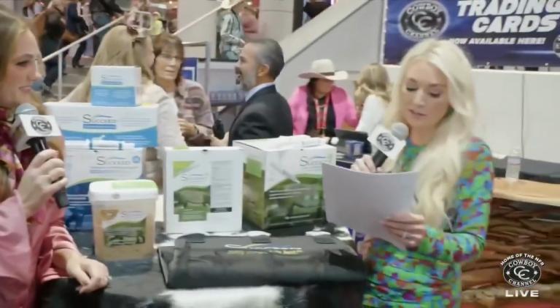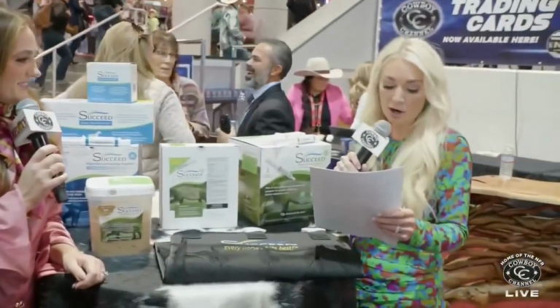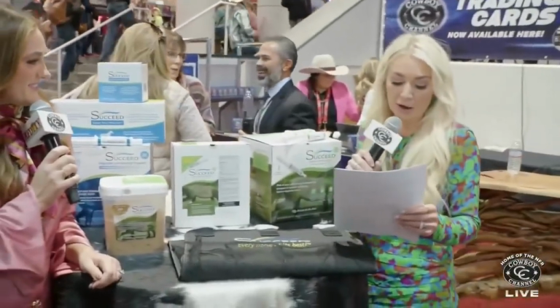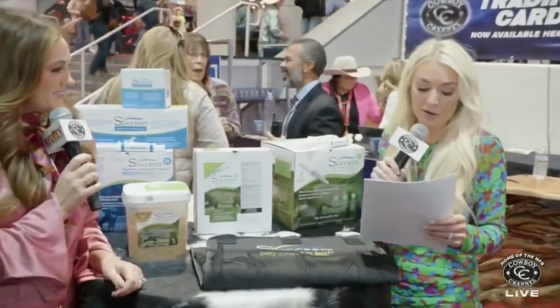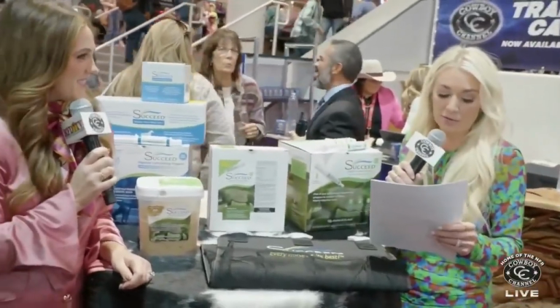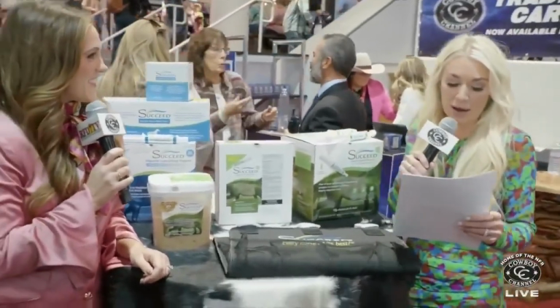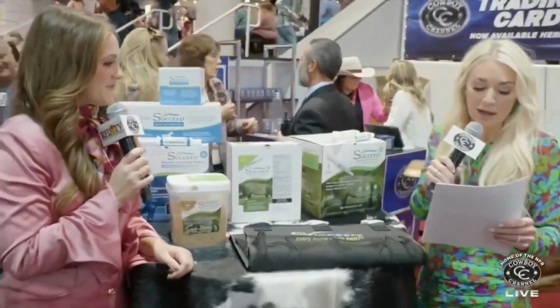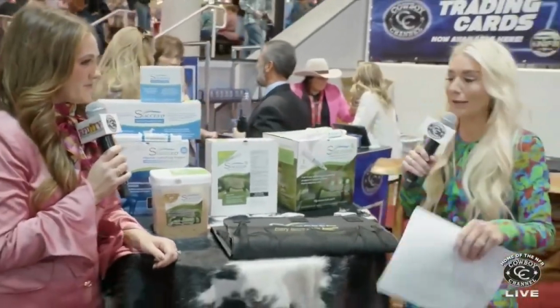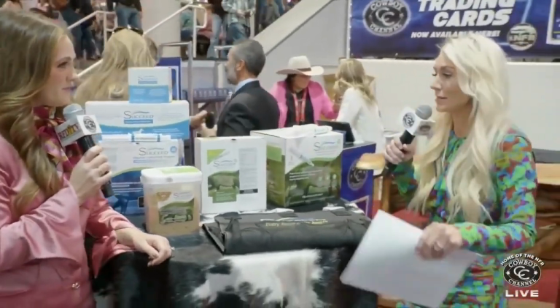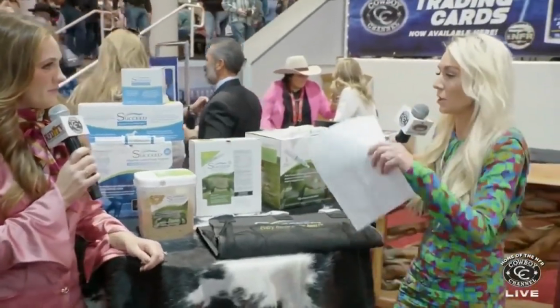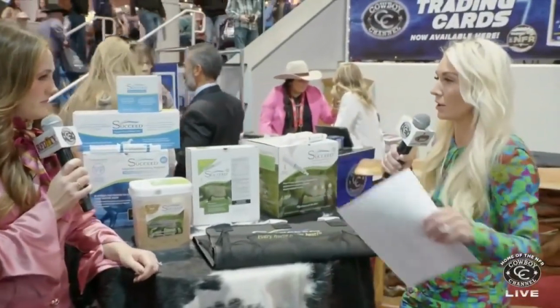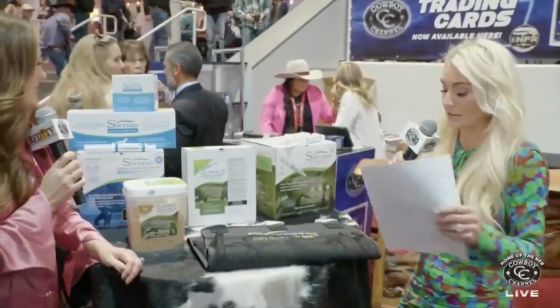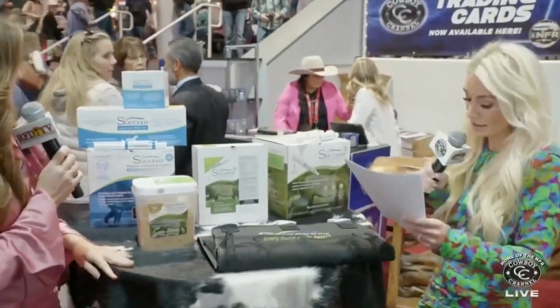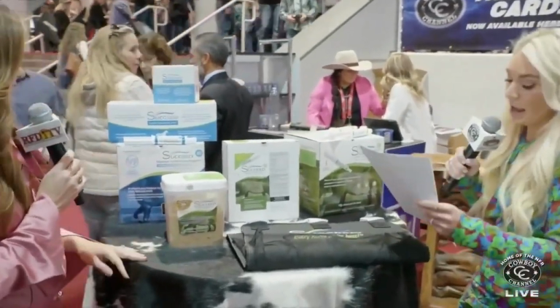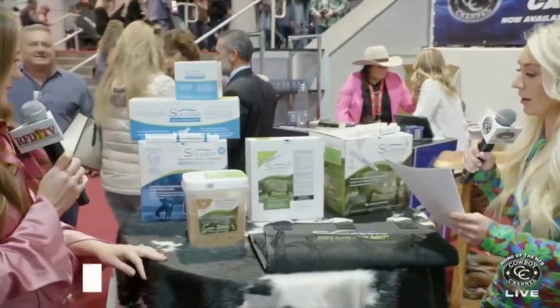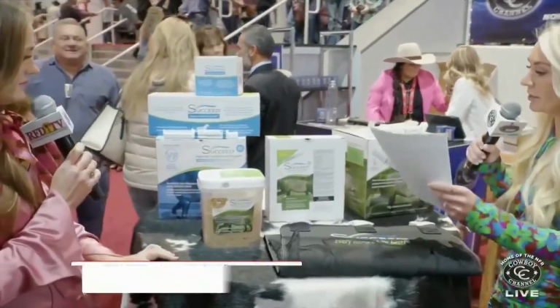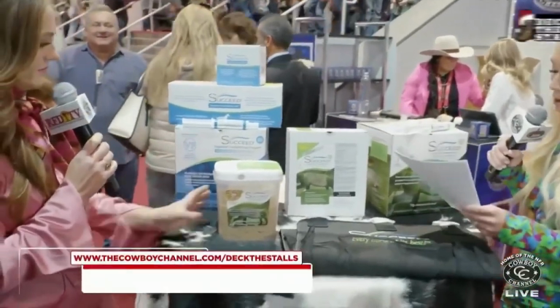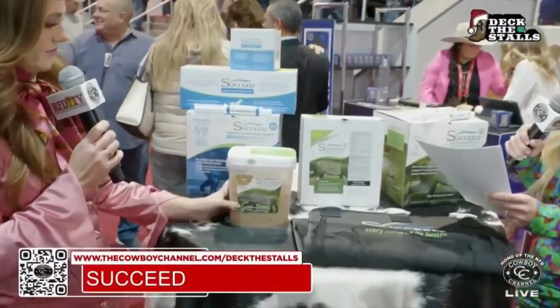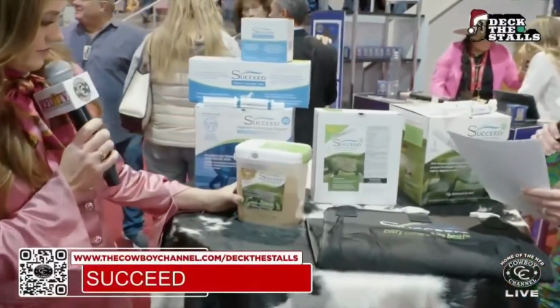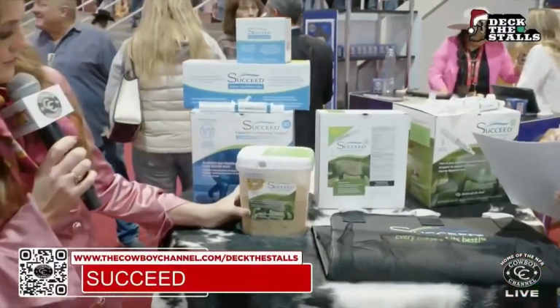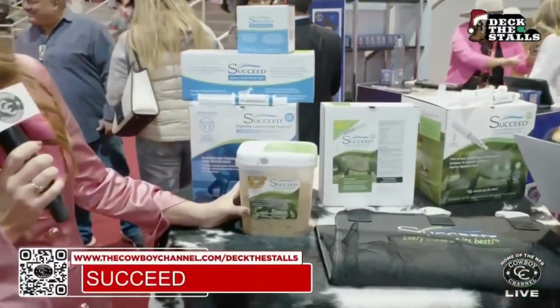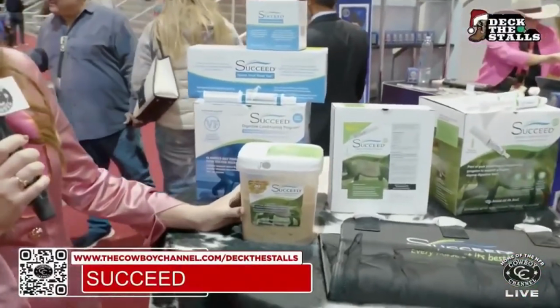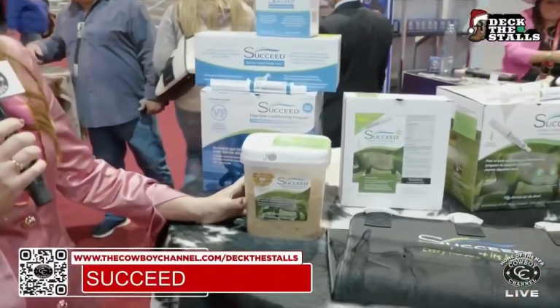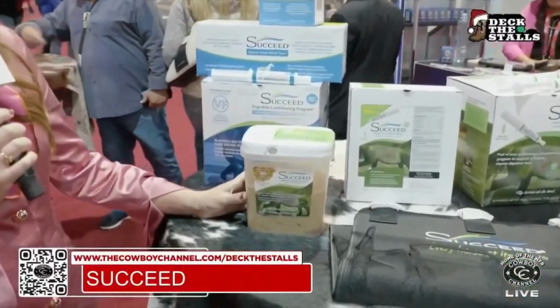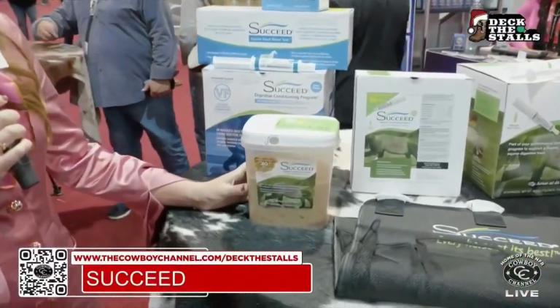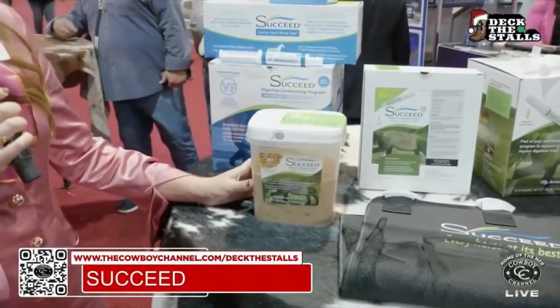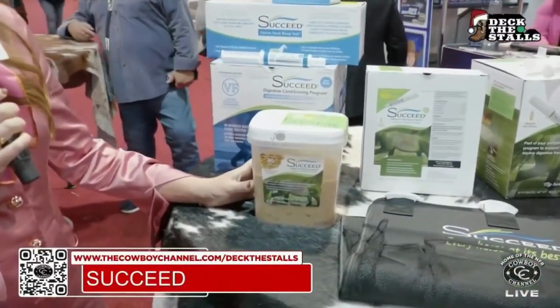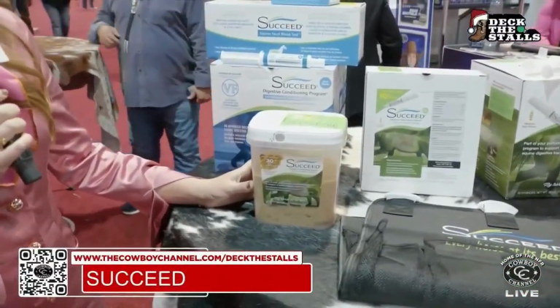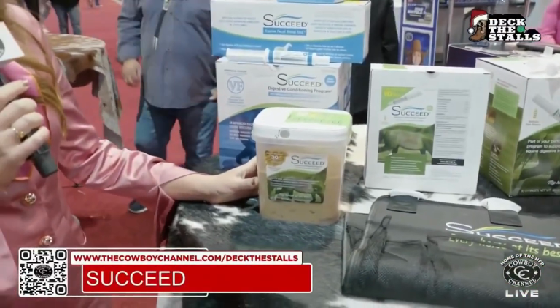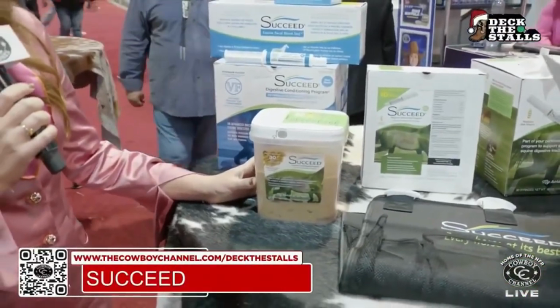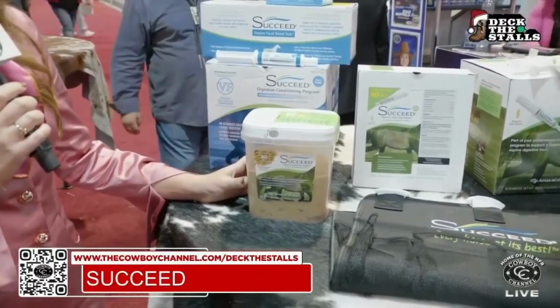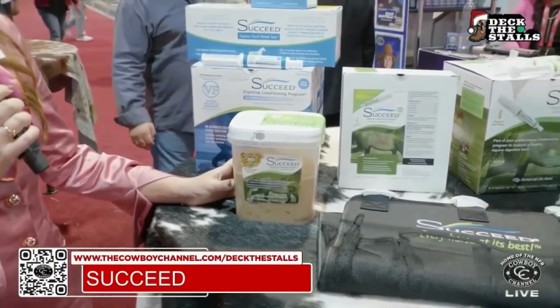So these are our friends over at Freedom Health LLC with their products Succeed. We have three different products right here: the Oral Paste Challenge Pack, the Granulus Challenge Pack, and the Equine Fecal Blood Test.